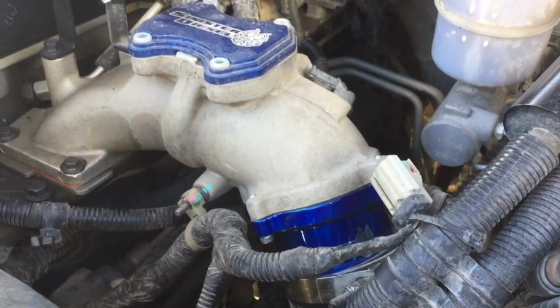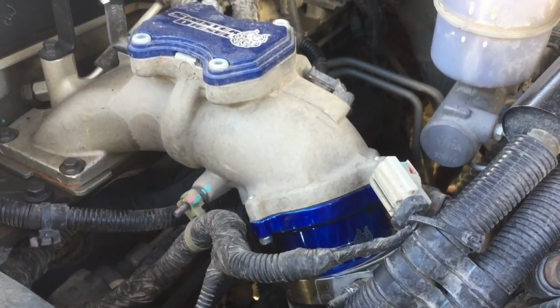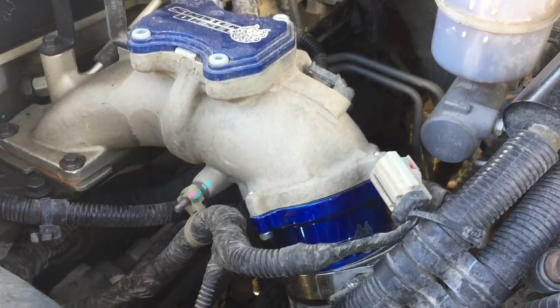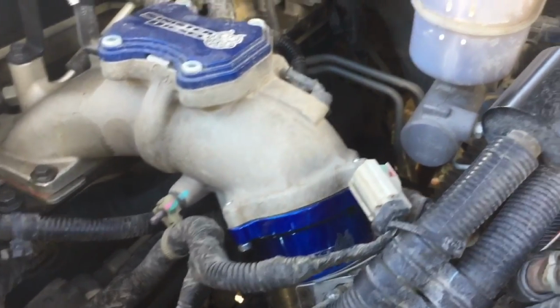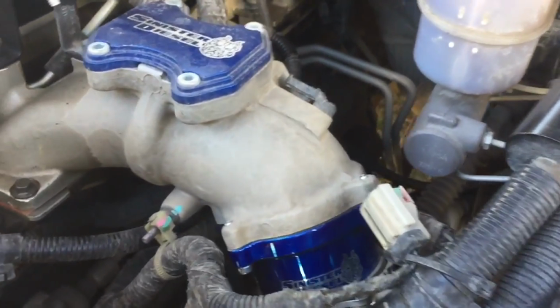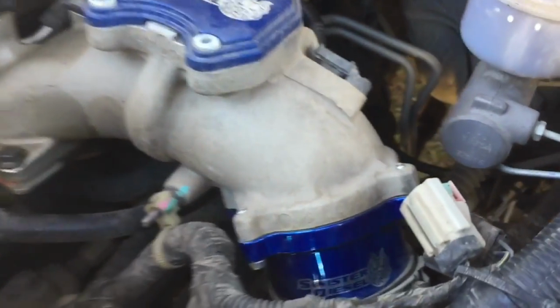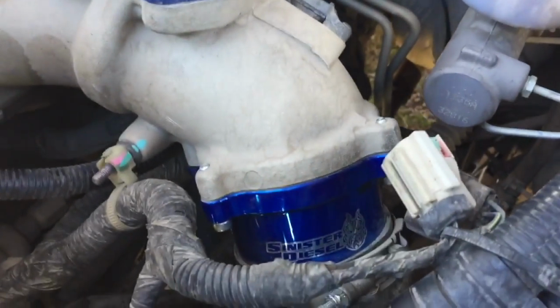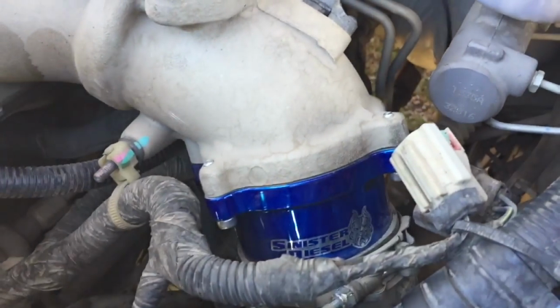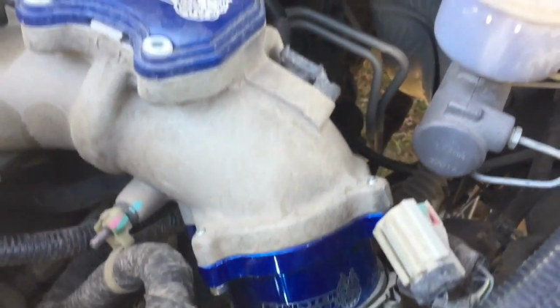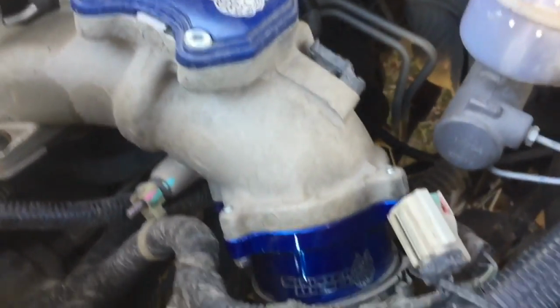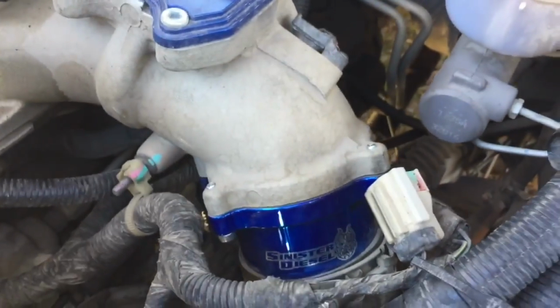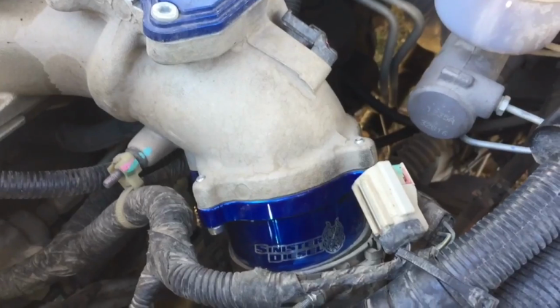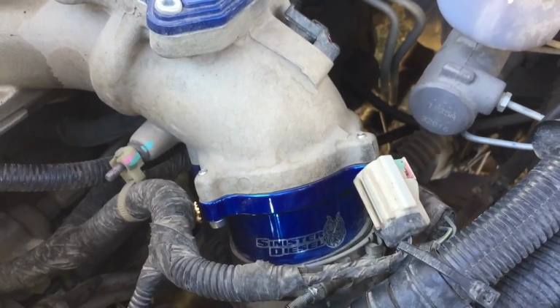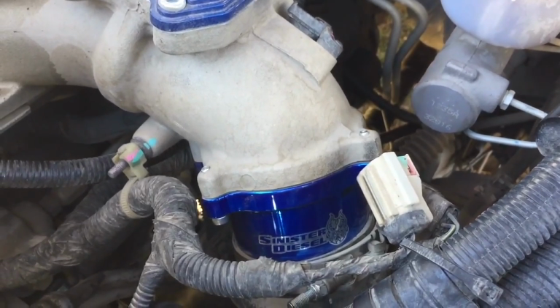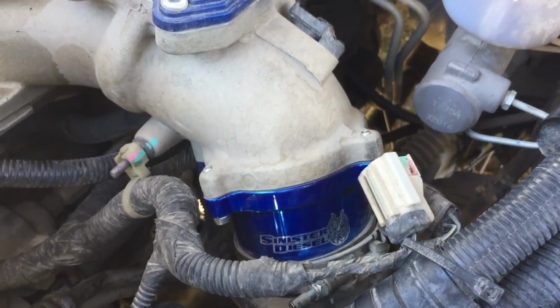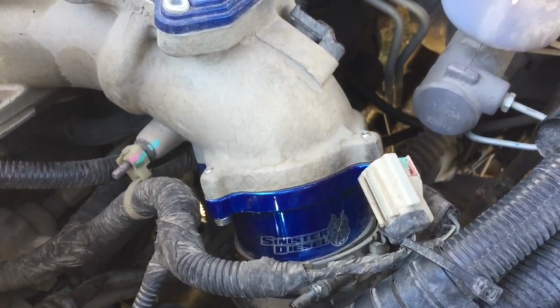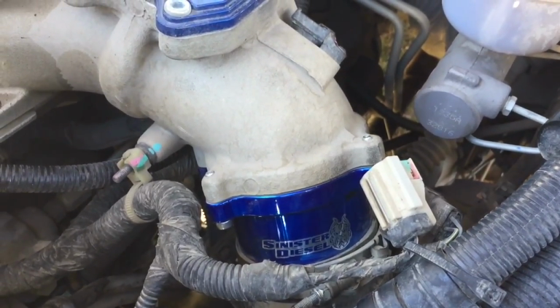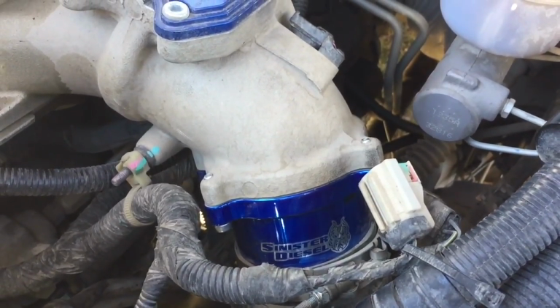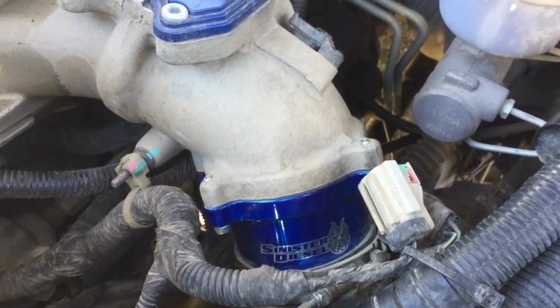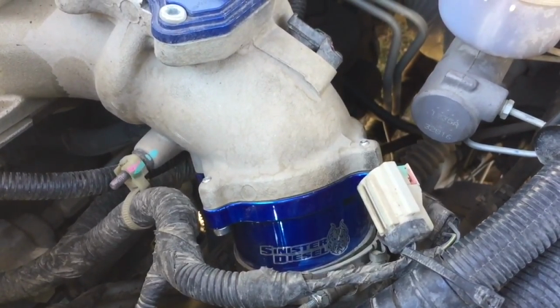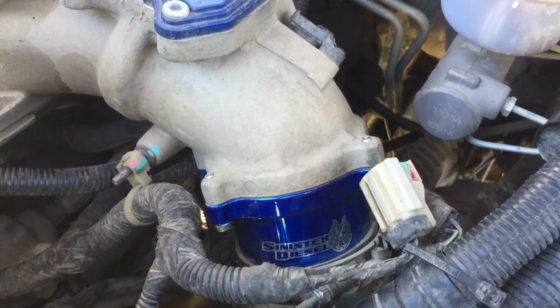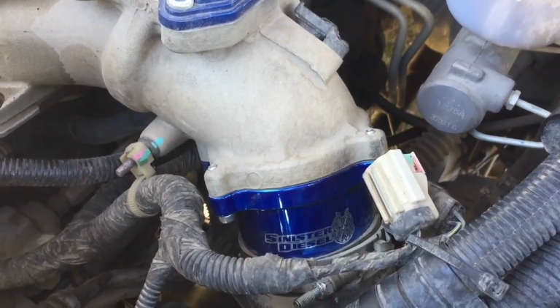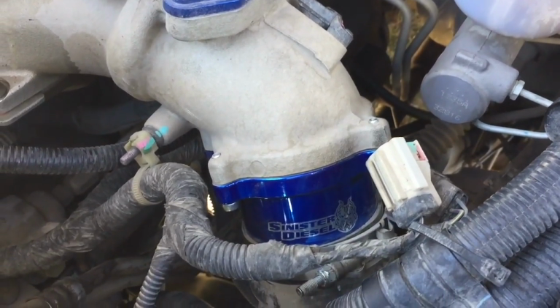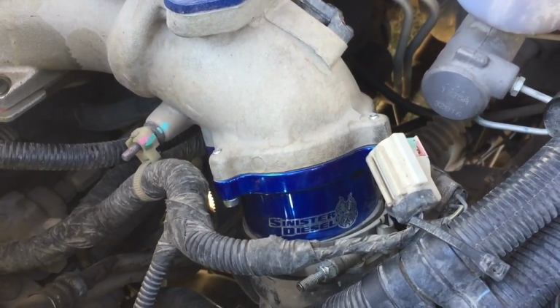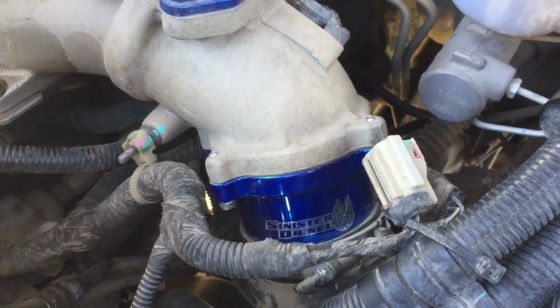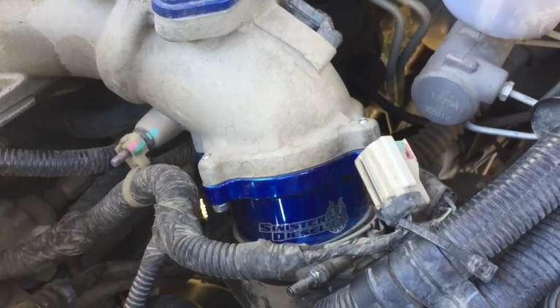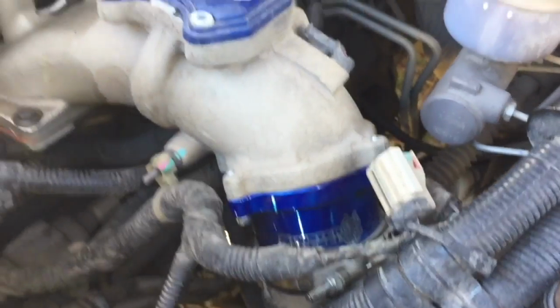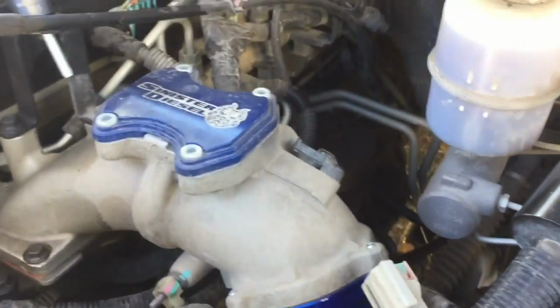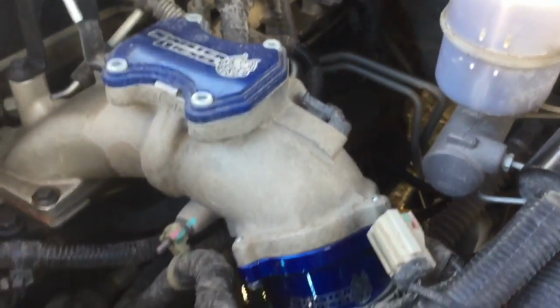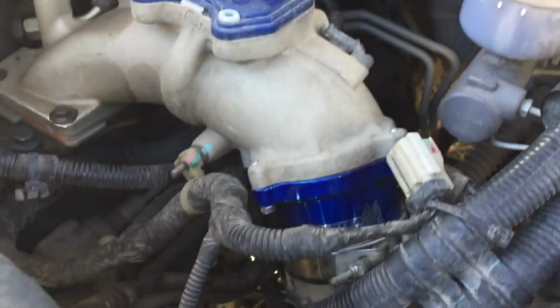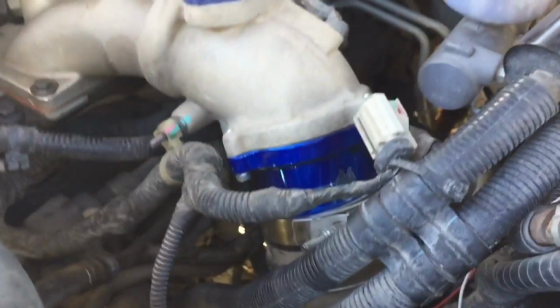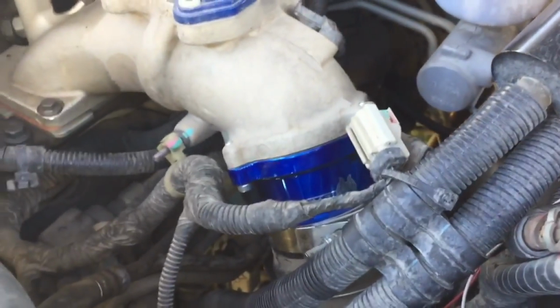Just got done taking the throttle valve out of my truck using the Sinister Diesel delete kit. I love it. Sinister Diesel has been good to me.